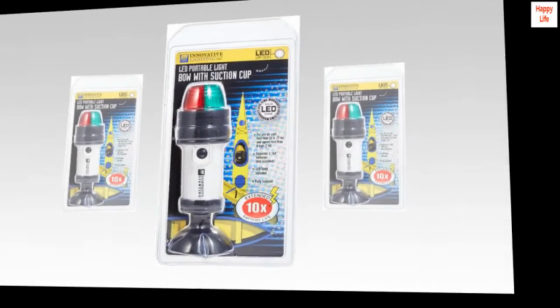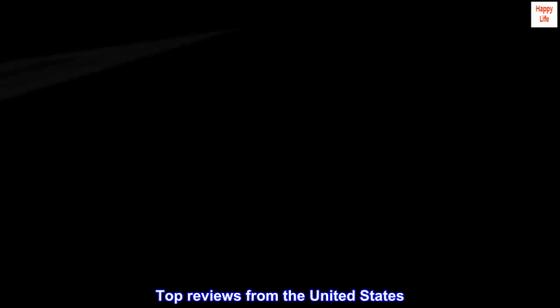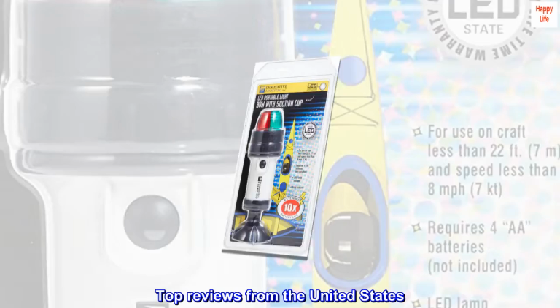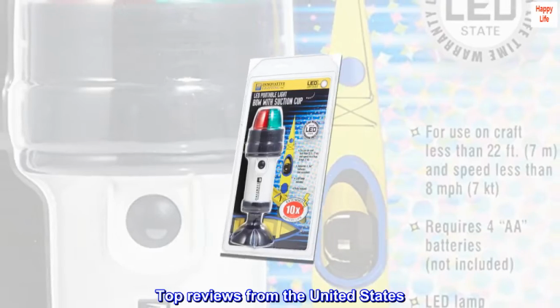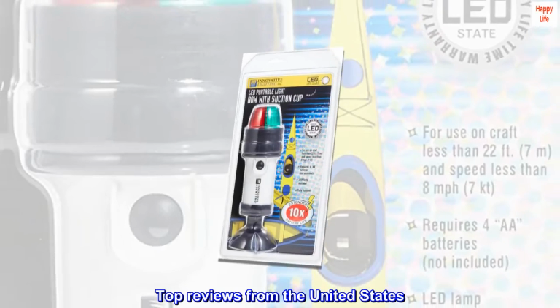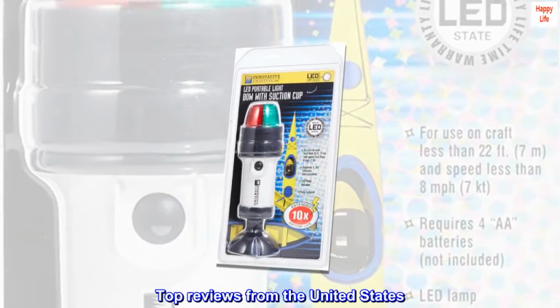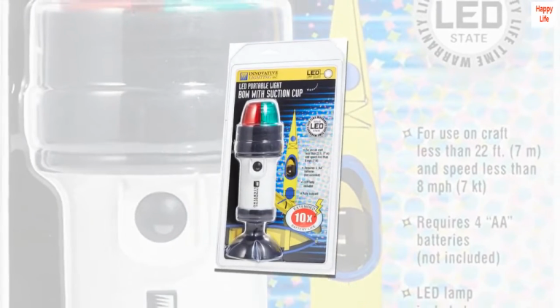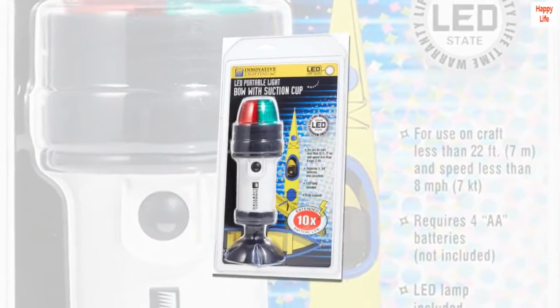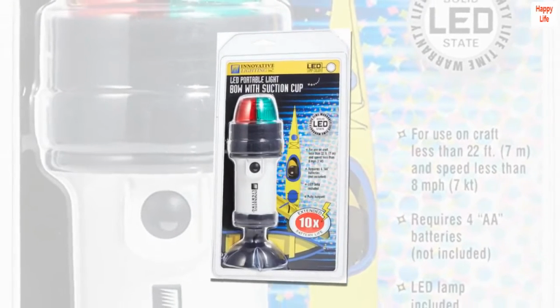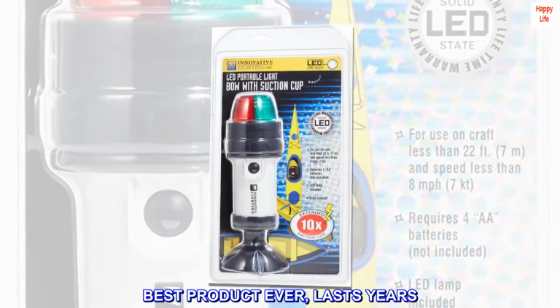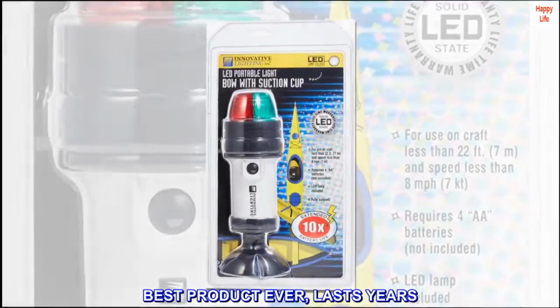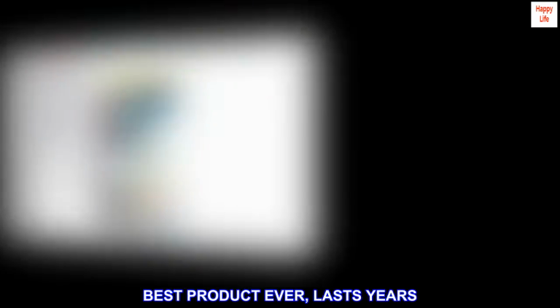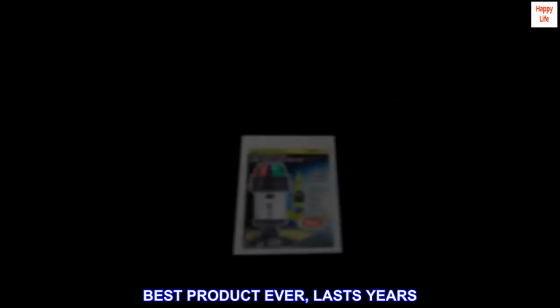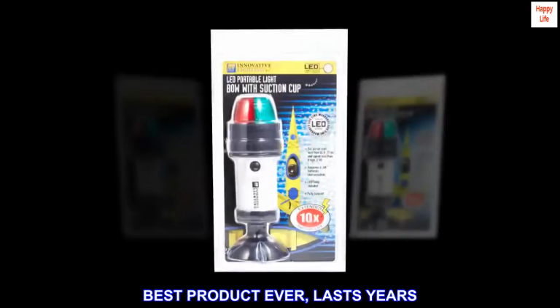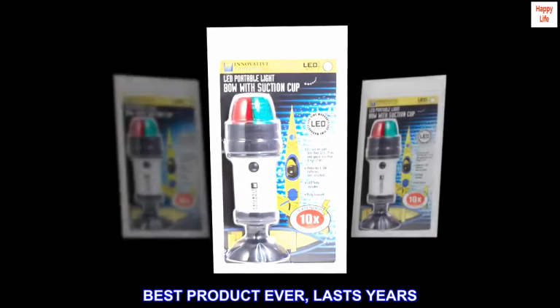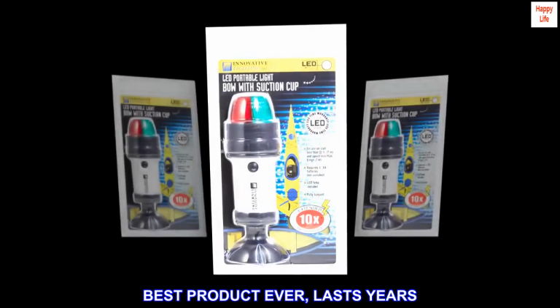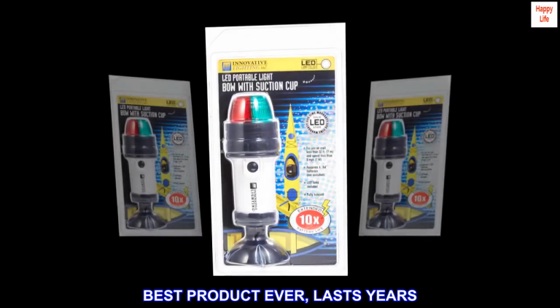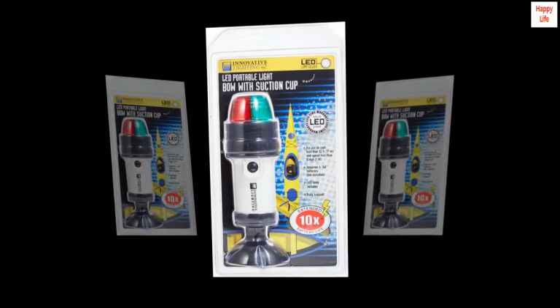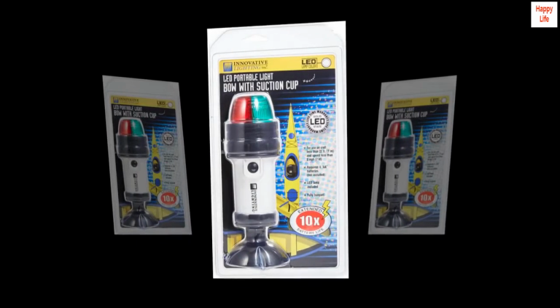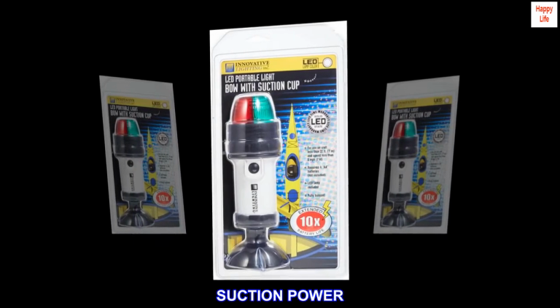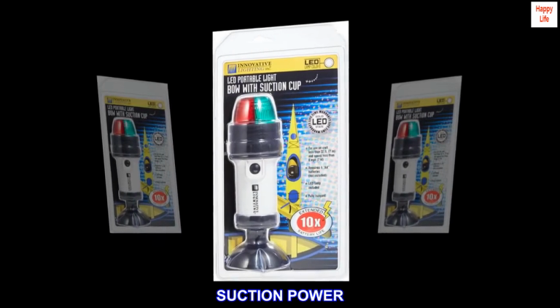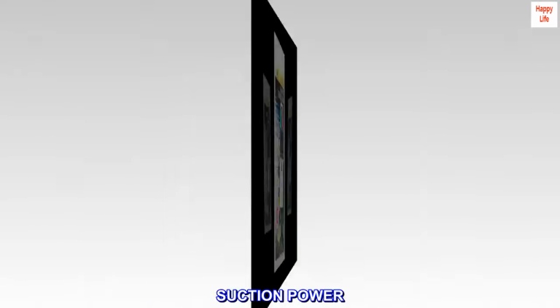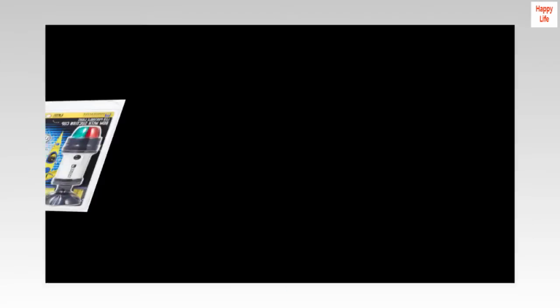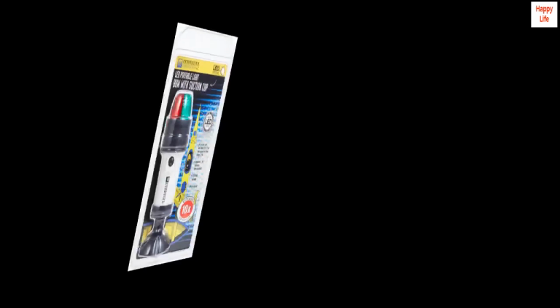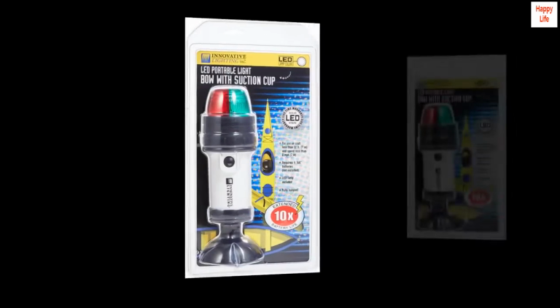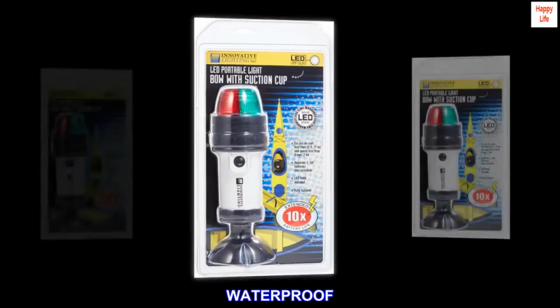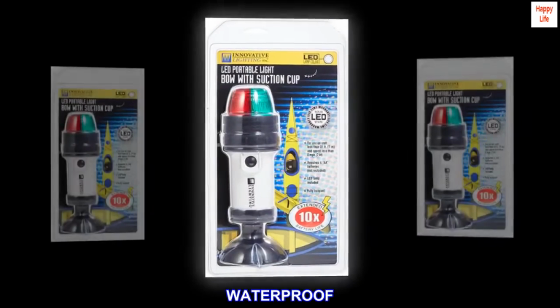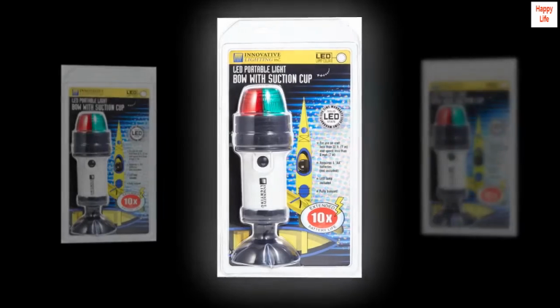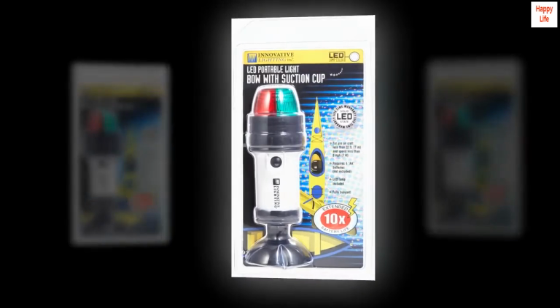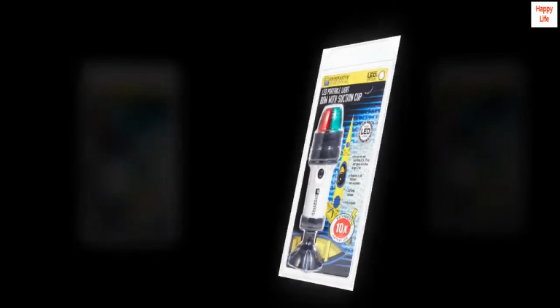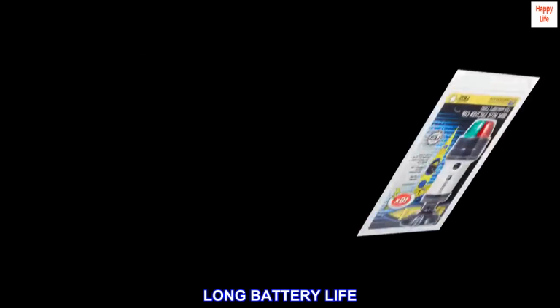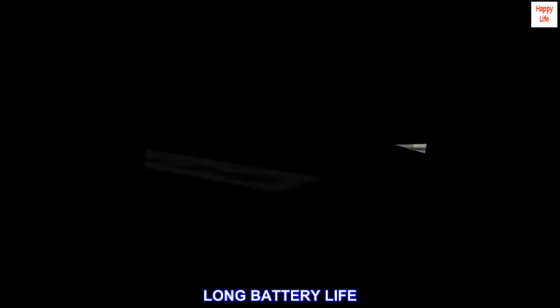Top reviews from the United States. Best product ever, lasts years. Suction power. Waterproof. Long battery life.